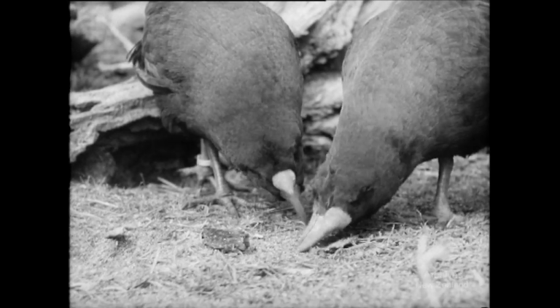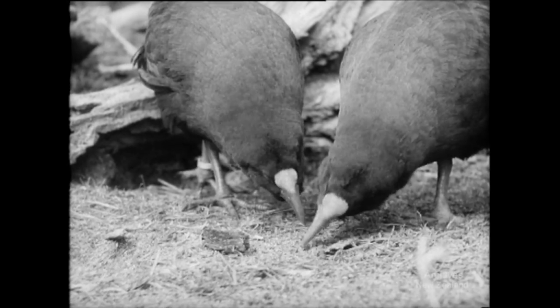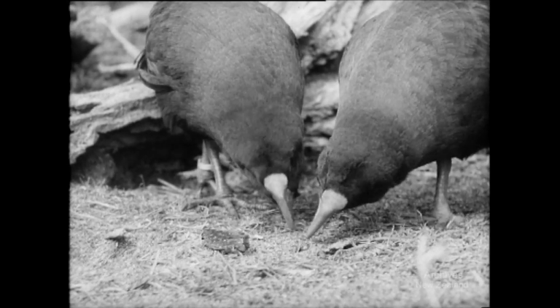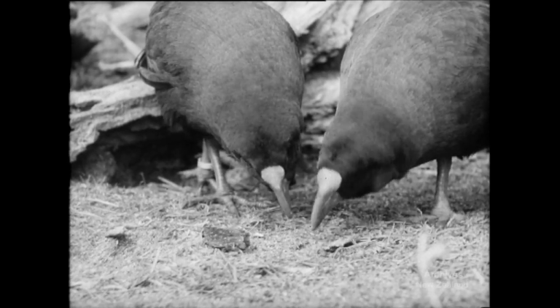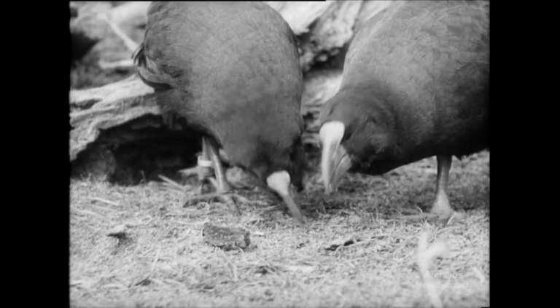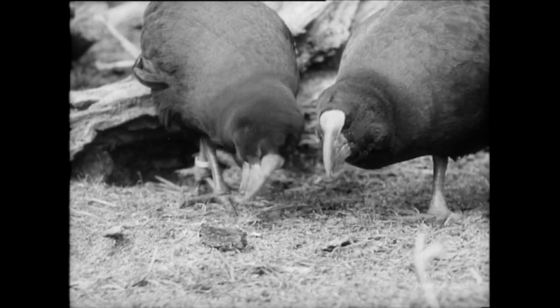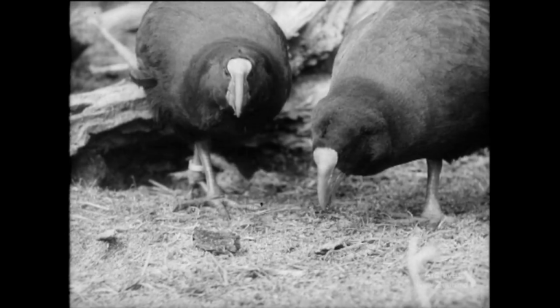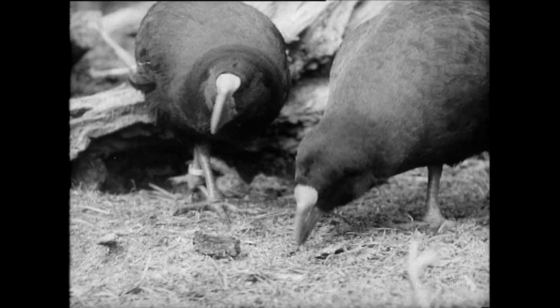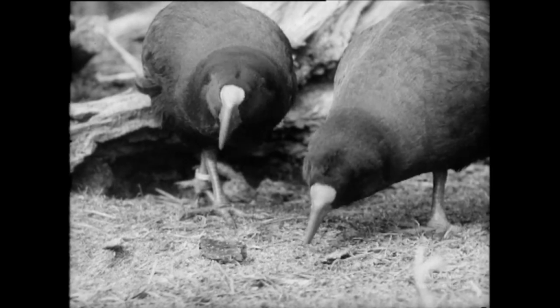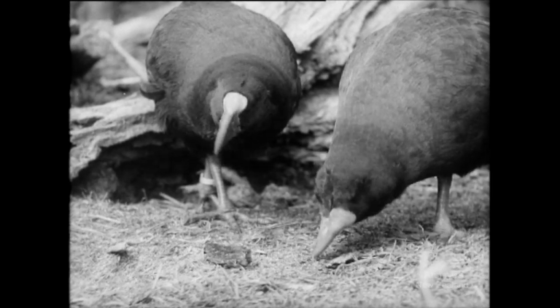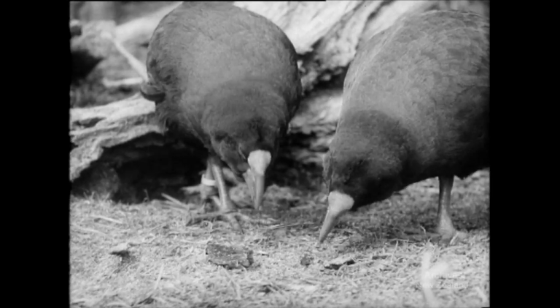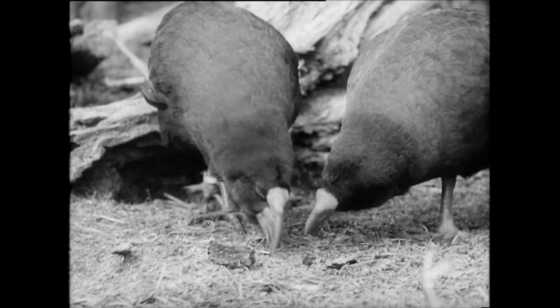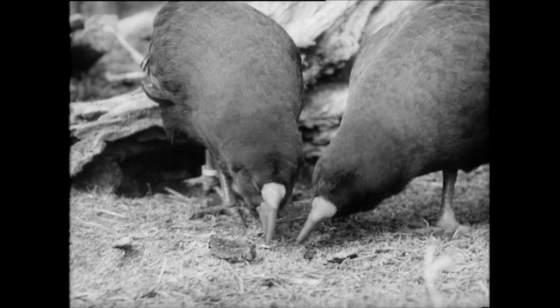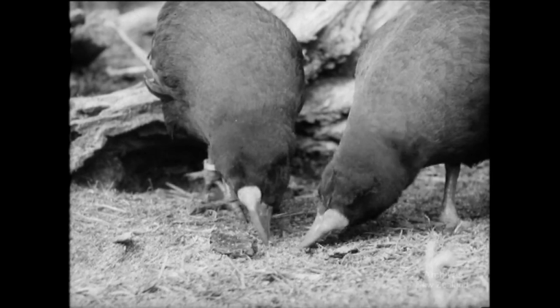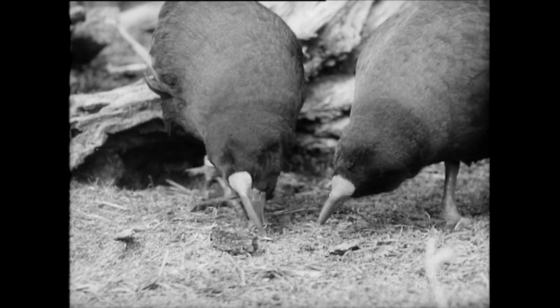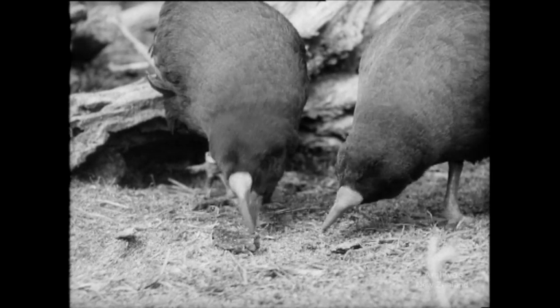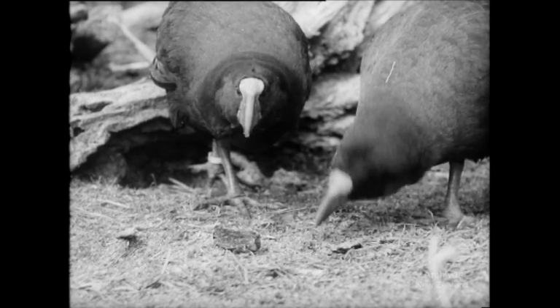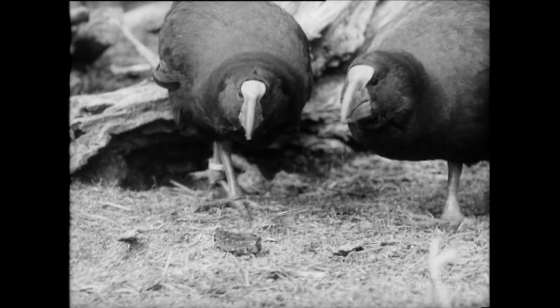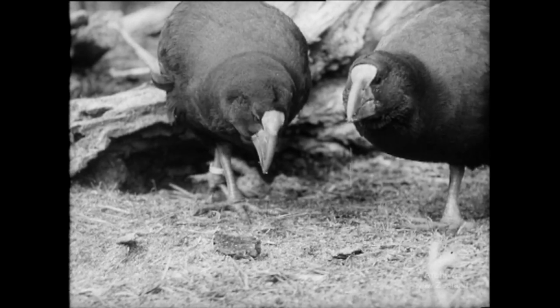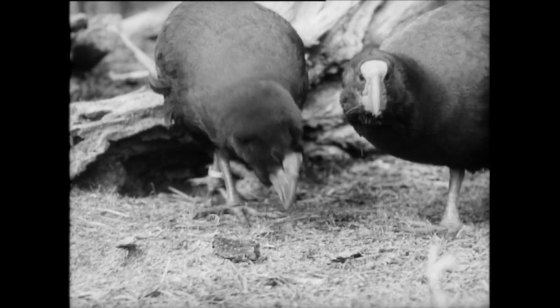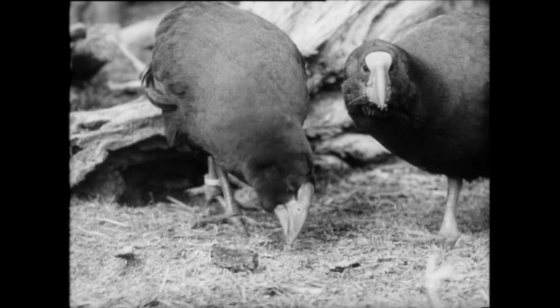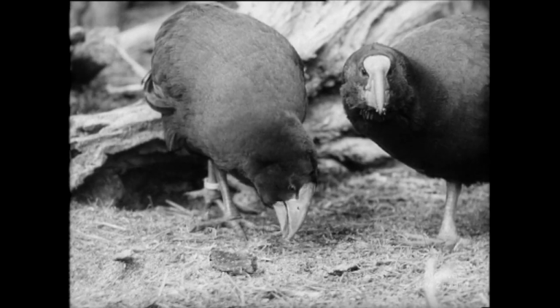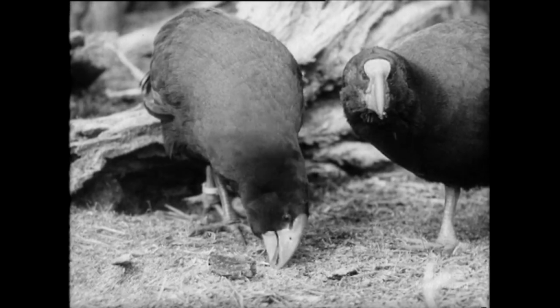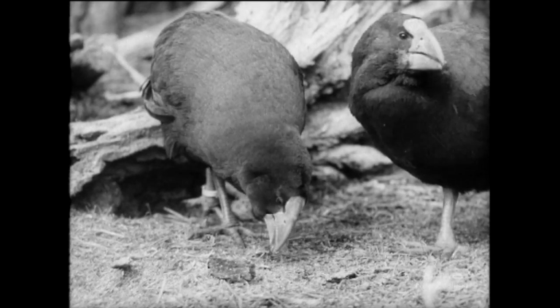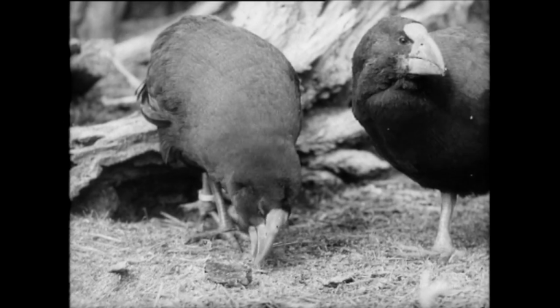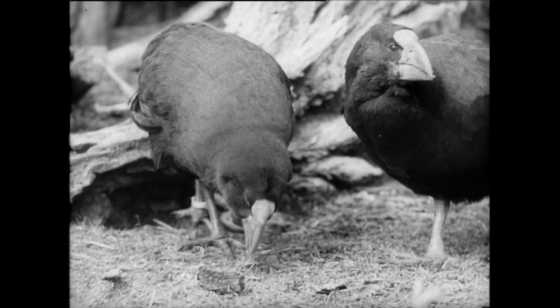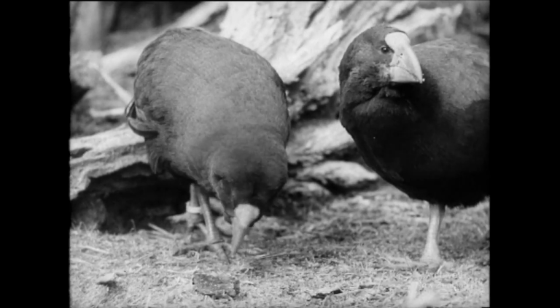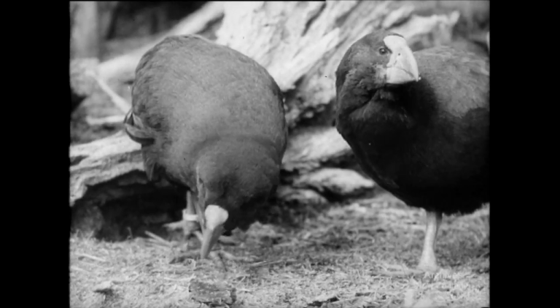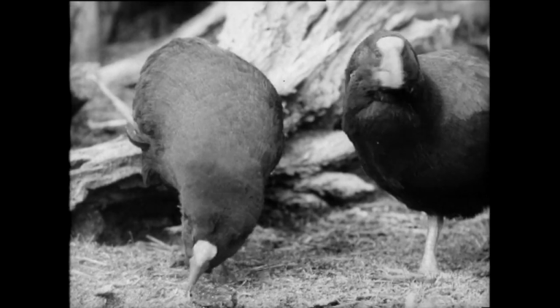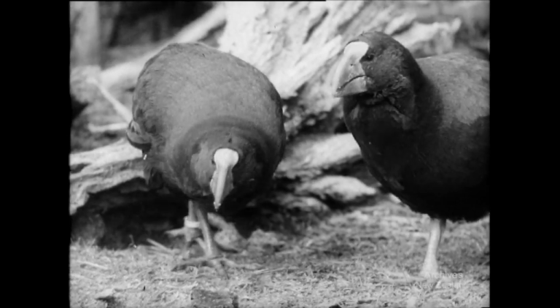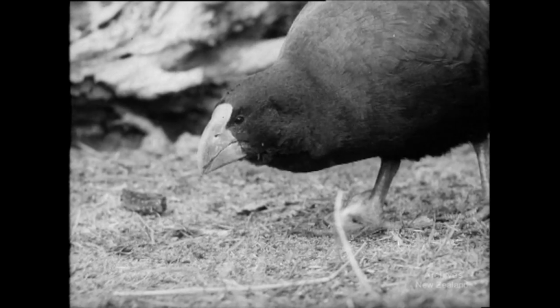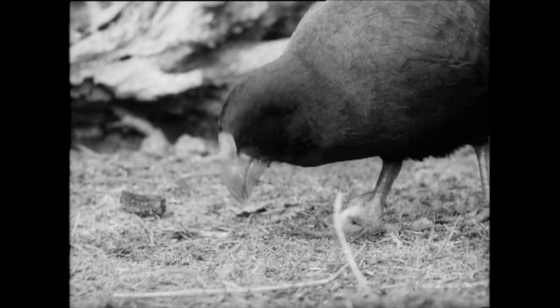Last year, four of them flew up to Wellington — in an aeroplane of course. They came from a hidden valley high above Lake Tearno, where a surviving Takahe colony was discovered in 1948.